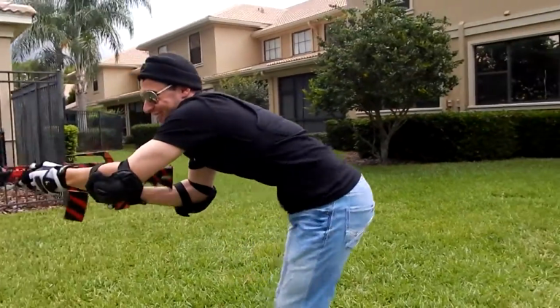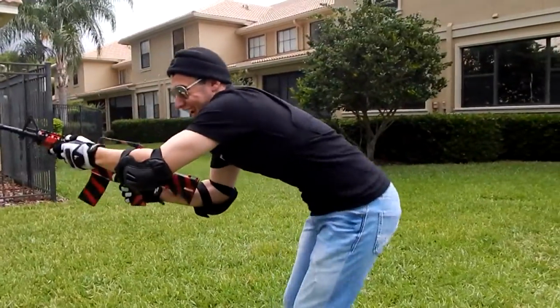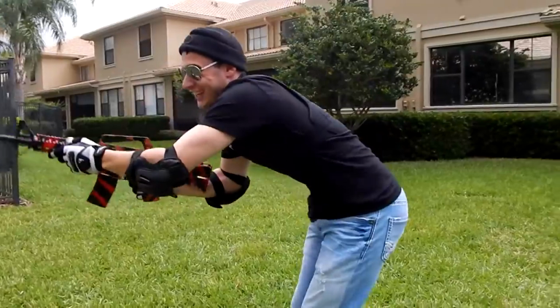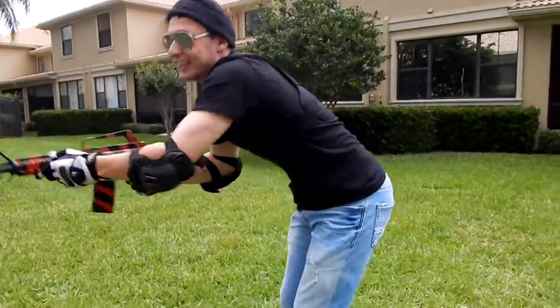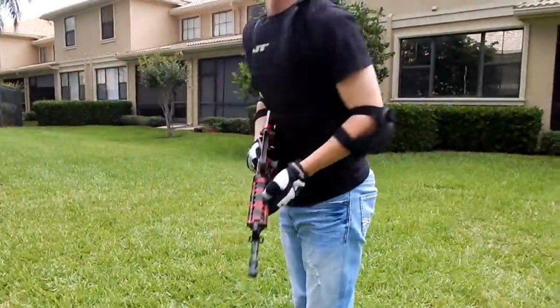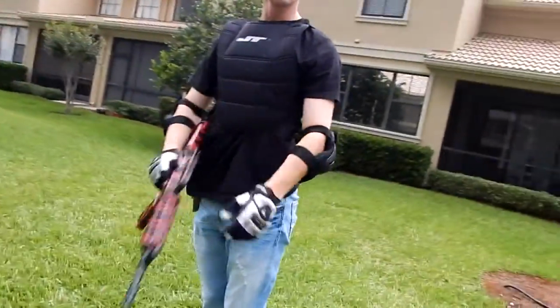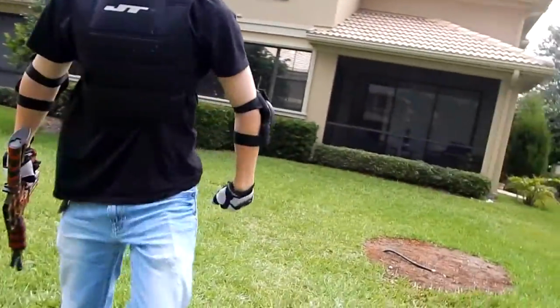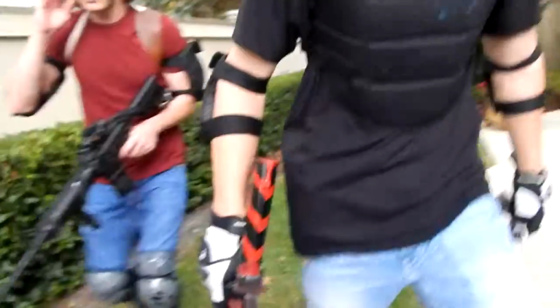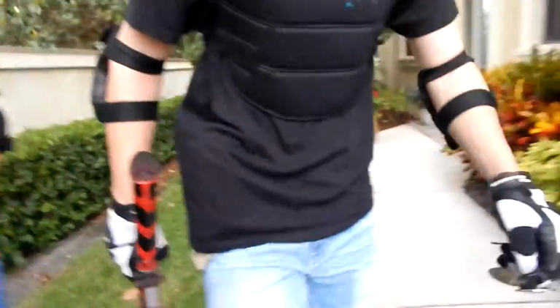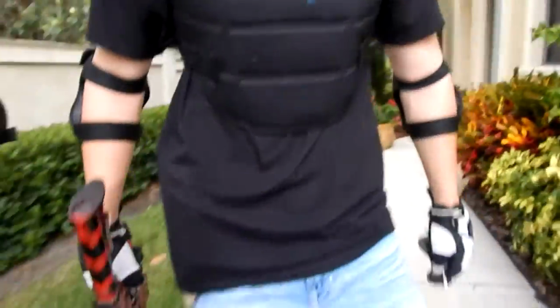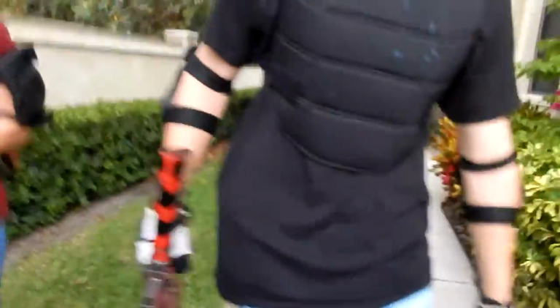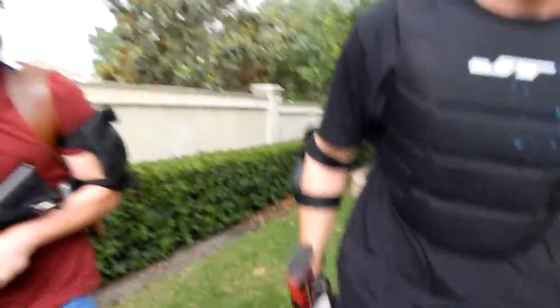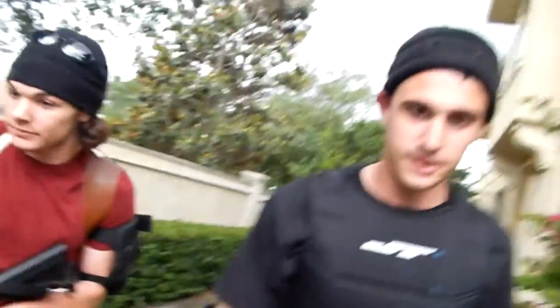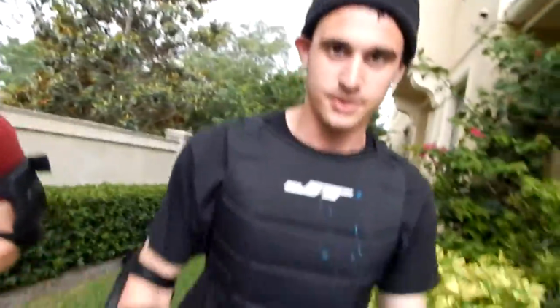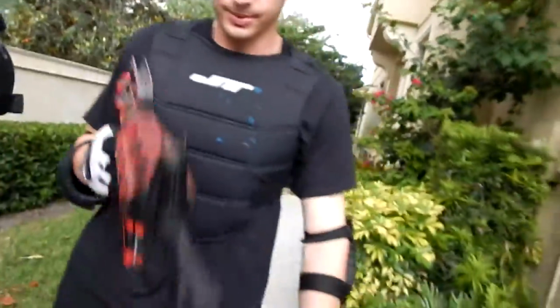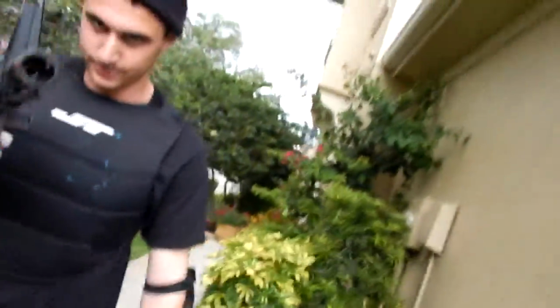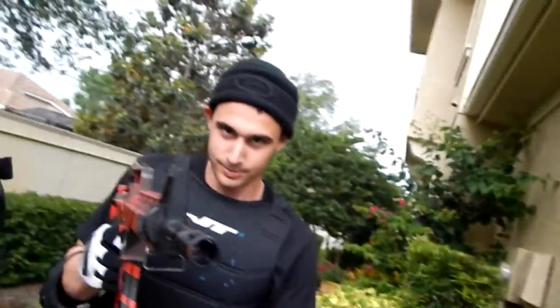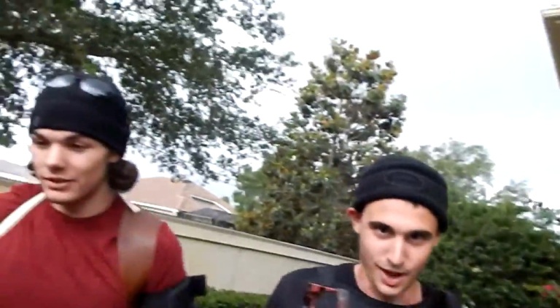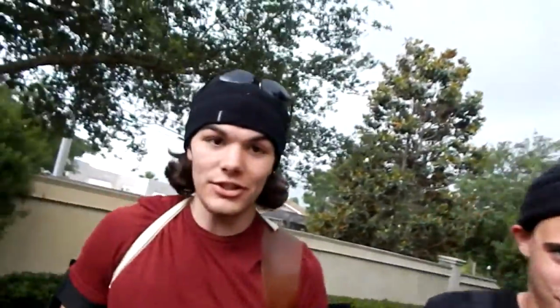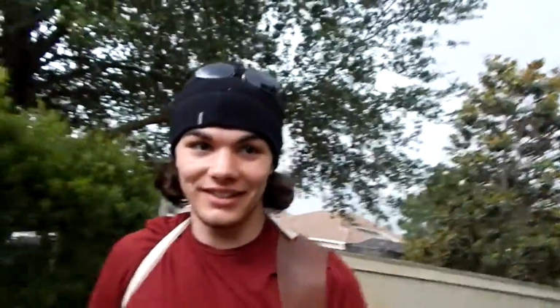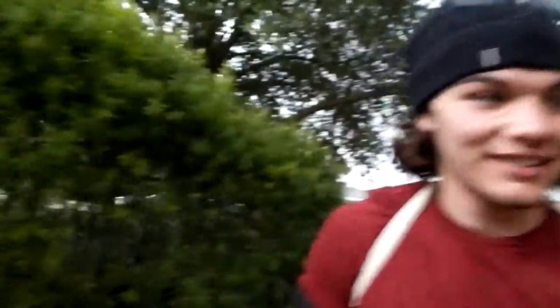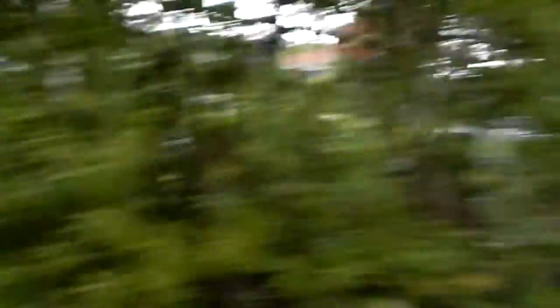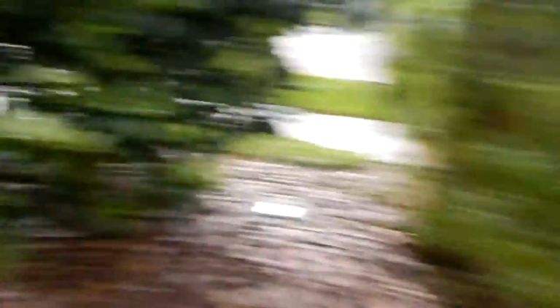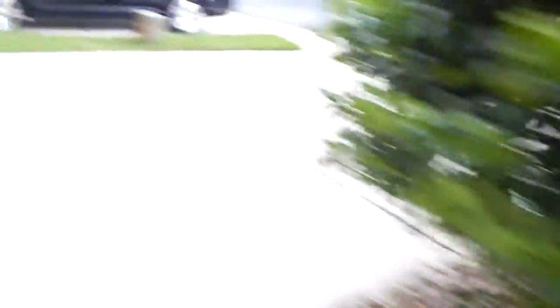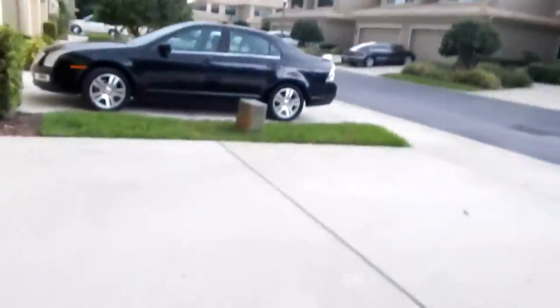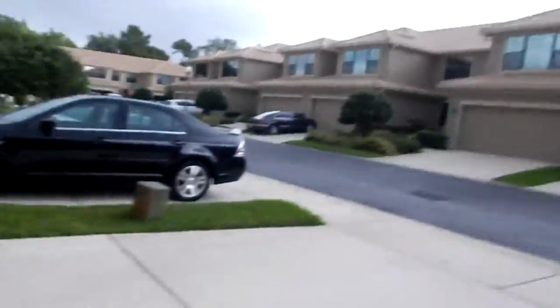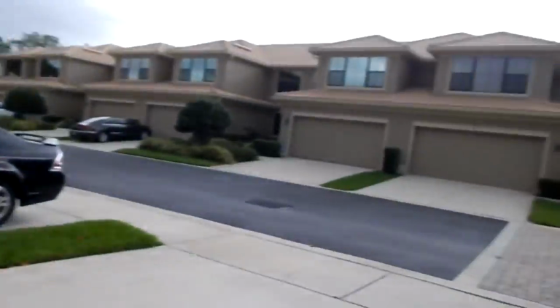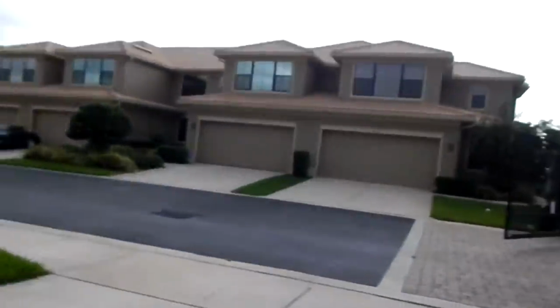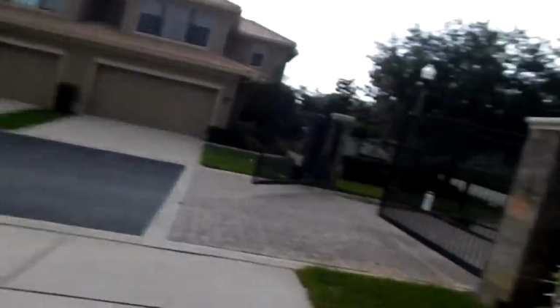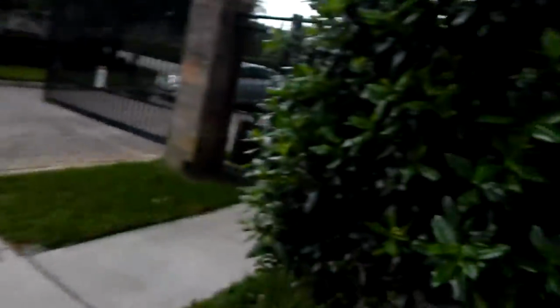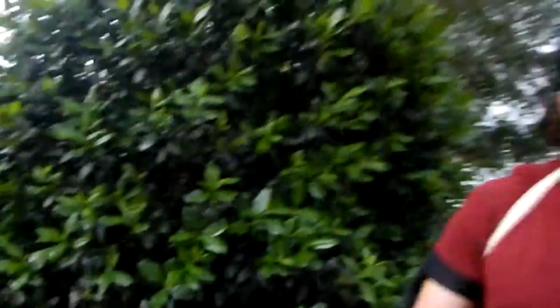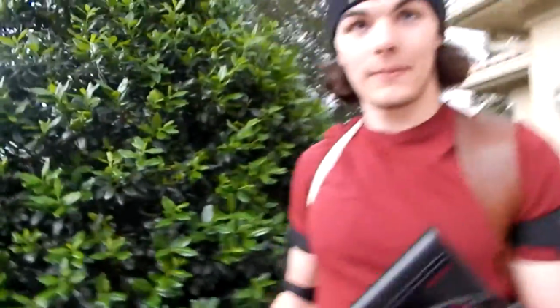Perfect. So we just got done filming outside. How do you guys feel? It was exhausting. I feel fantastic. It was exhausting. But it was a lot of fun, though. How much fun?